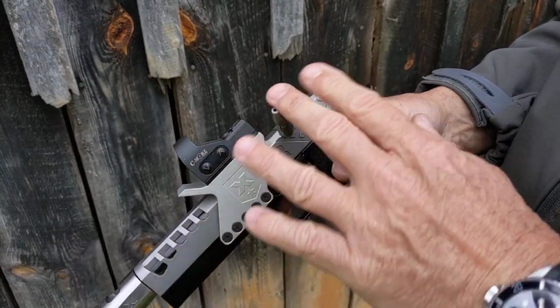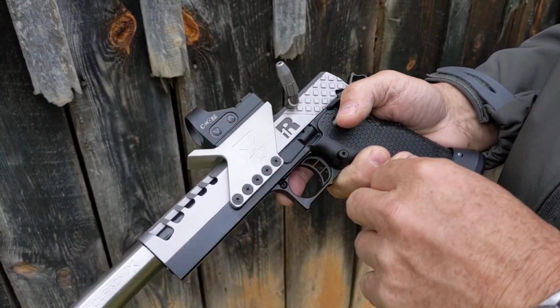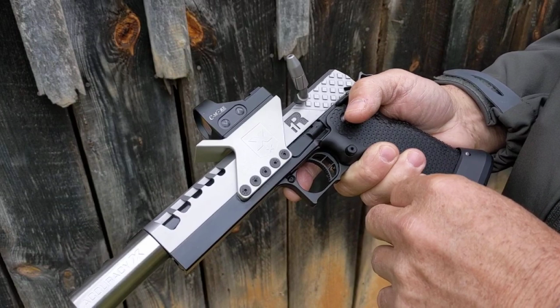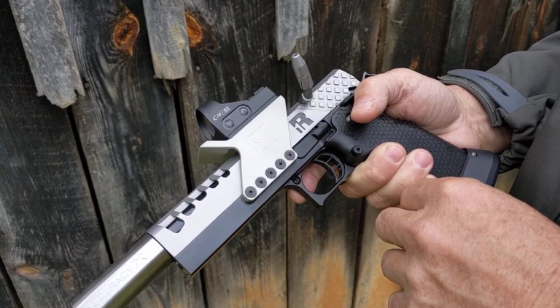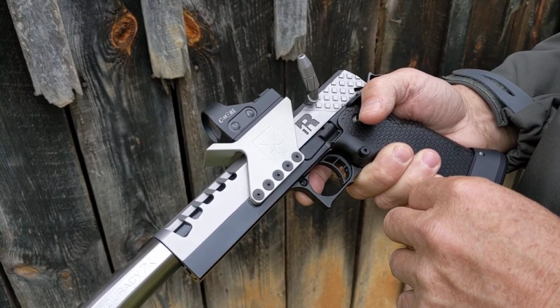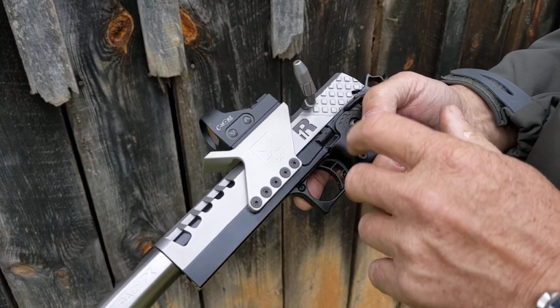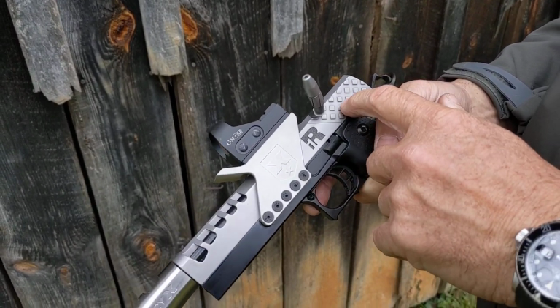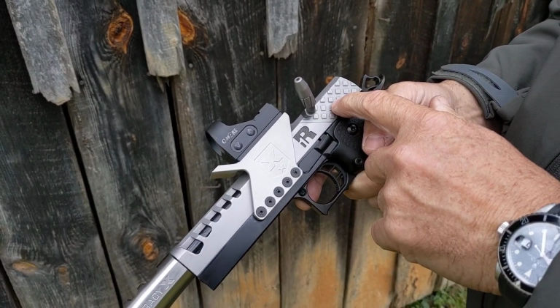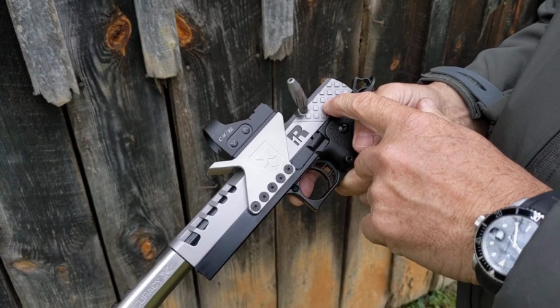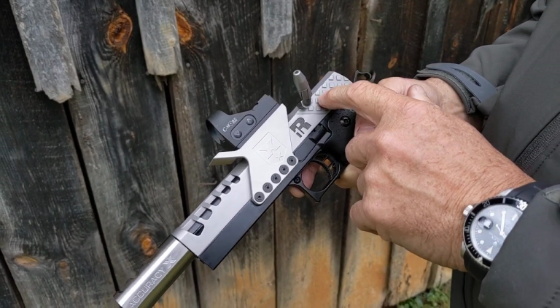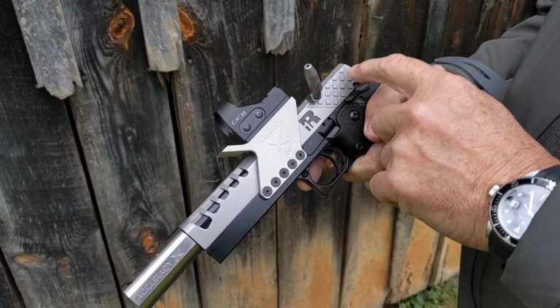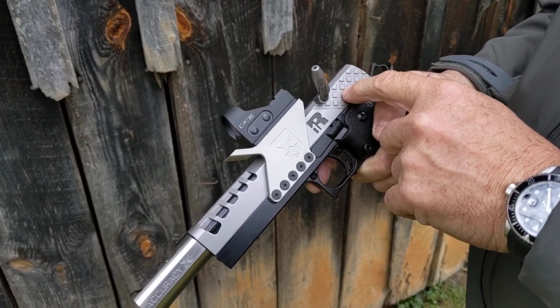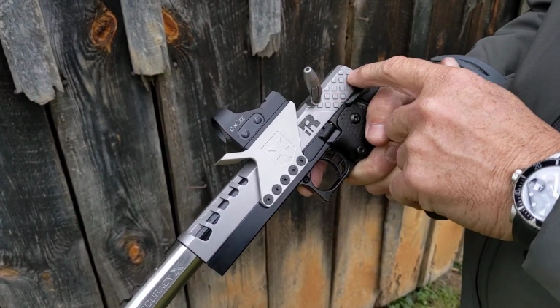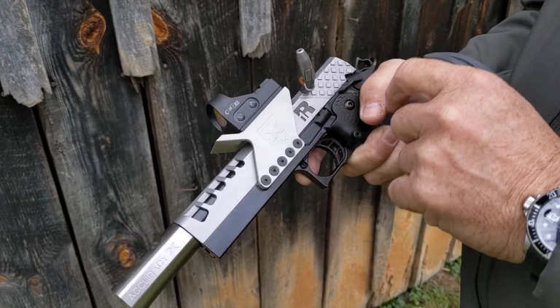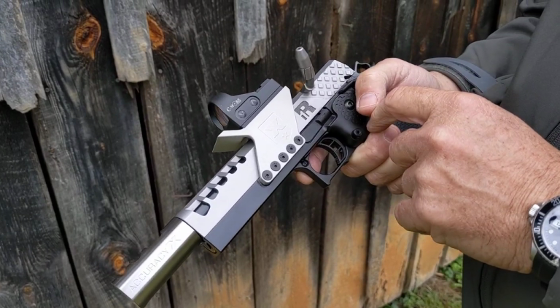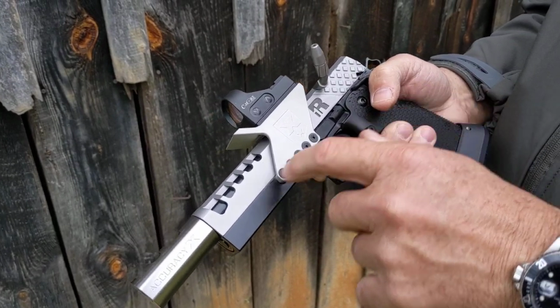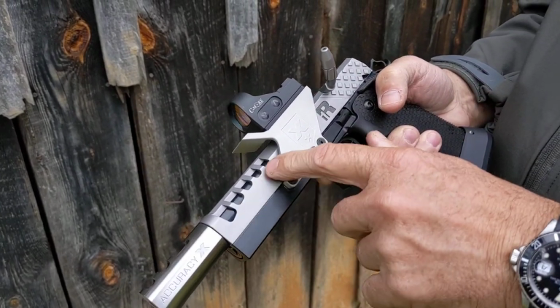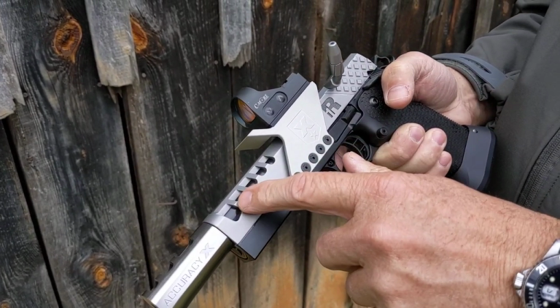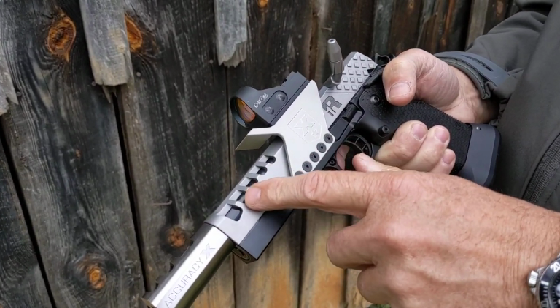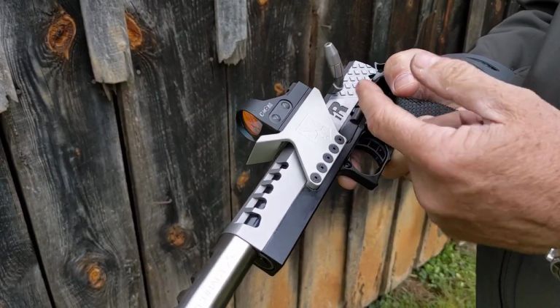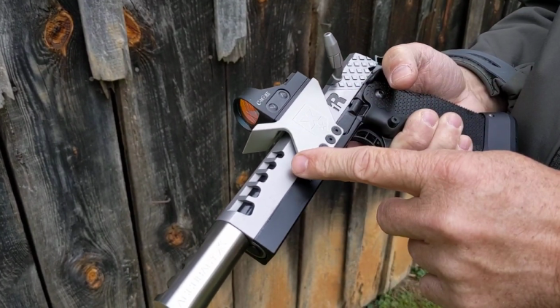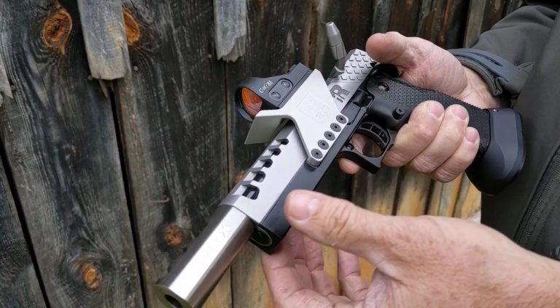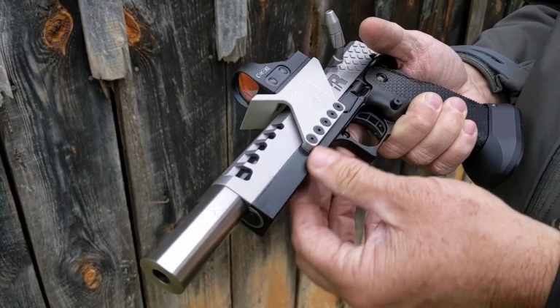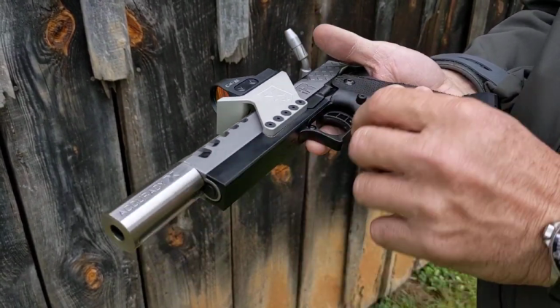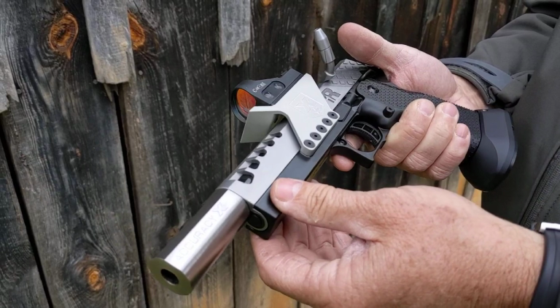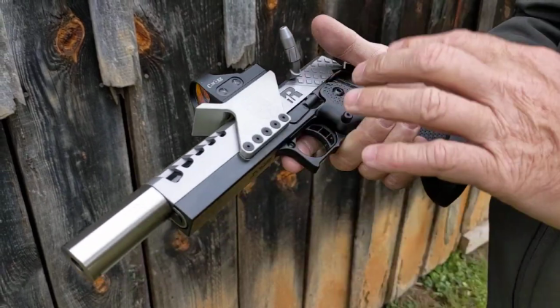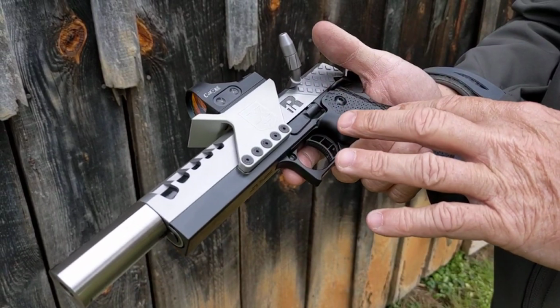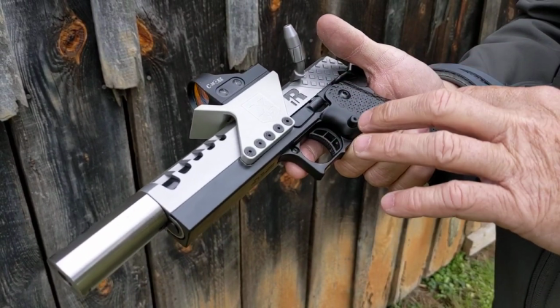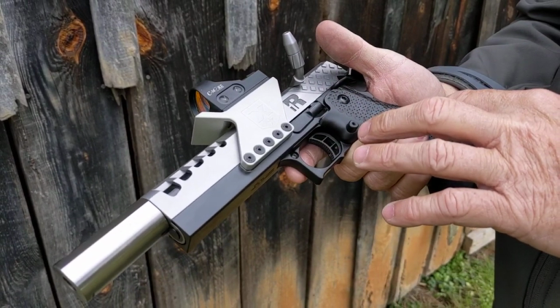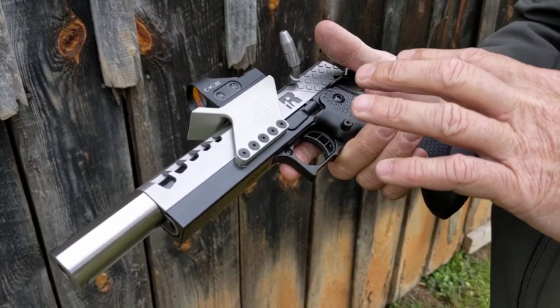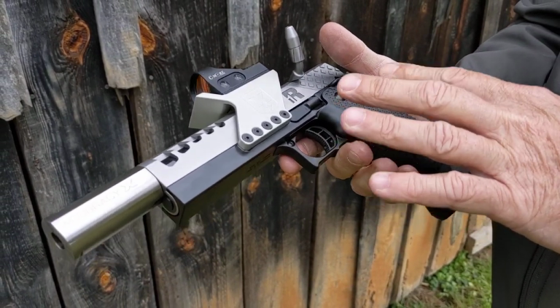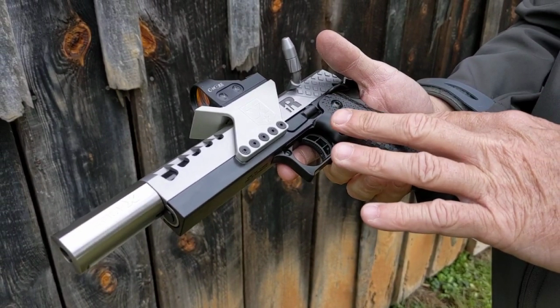All that's kind of the stuff you see right off the bat. It's got our checkerboard serrations — very functional, but also quite unique and beautiful. A lightened slide externally and internally. It's also built in one of our 2011 frames, and this model has the optional metal grip.